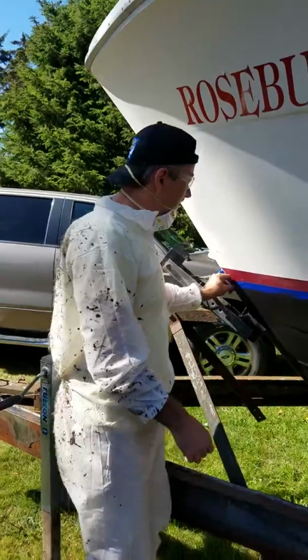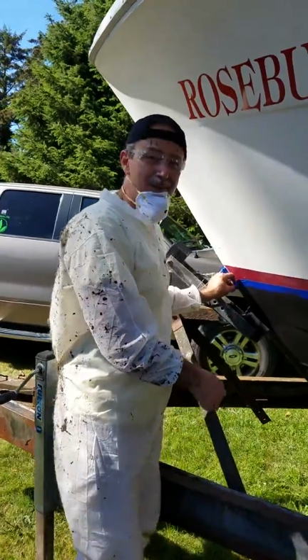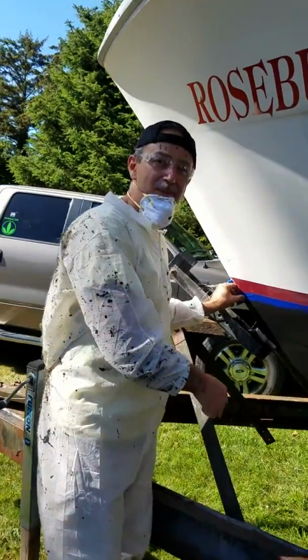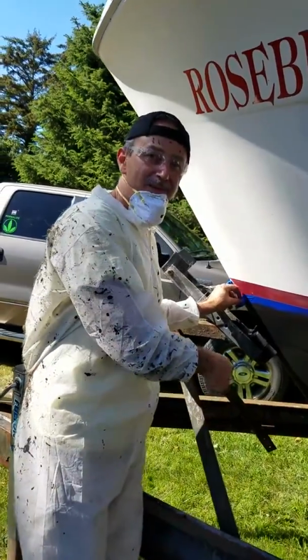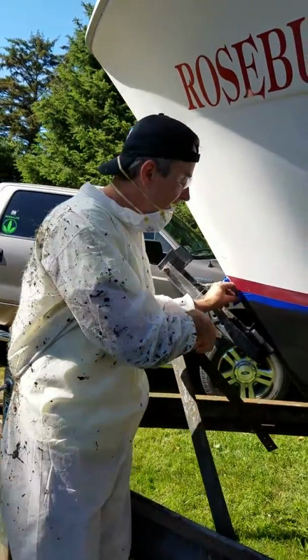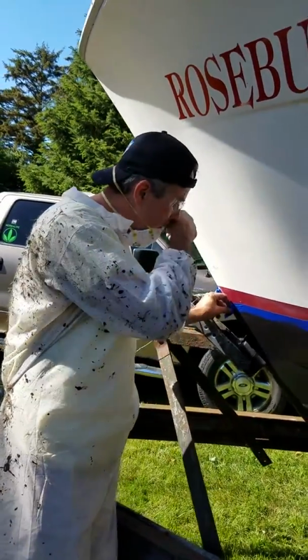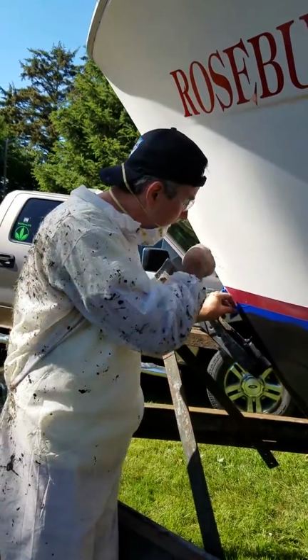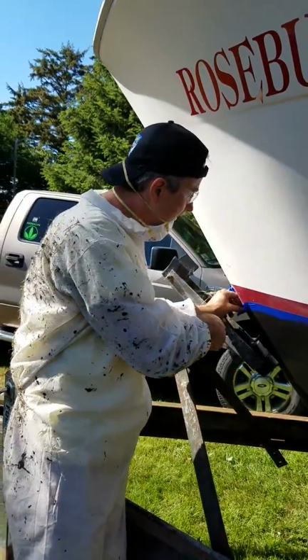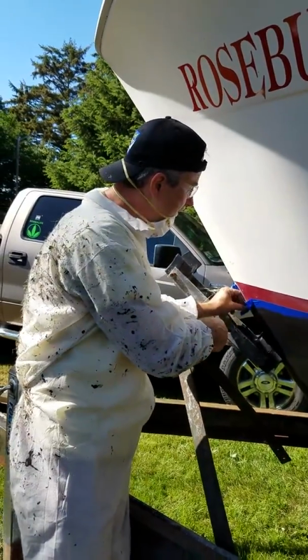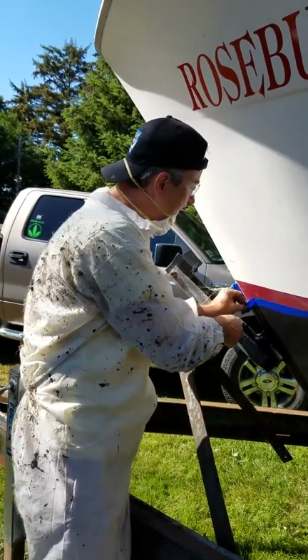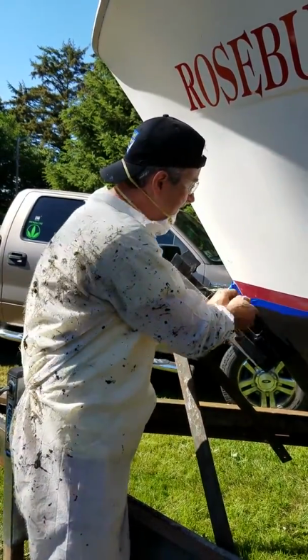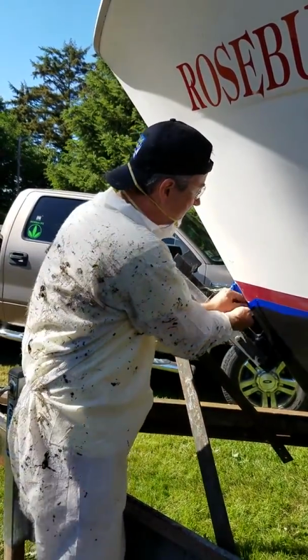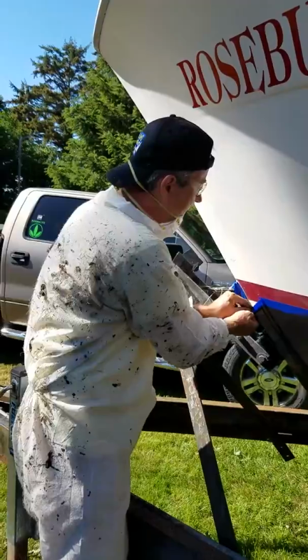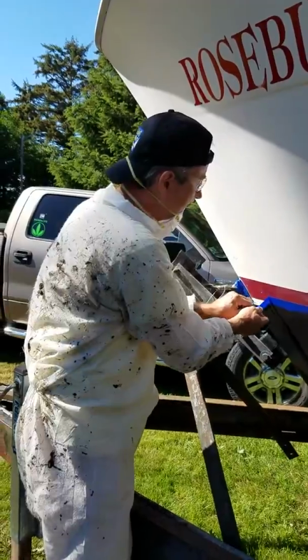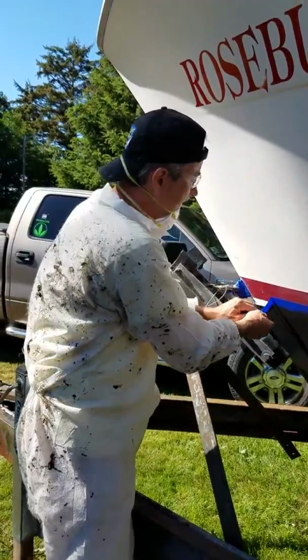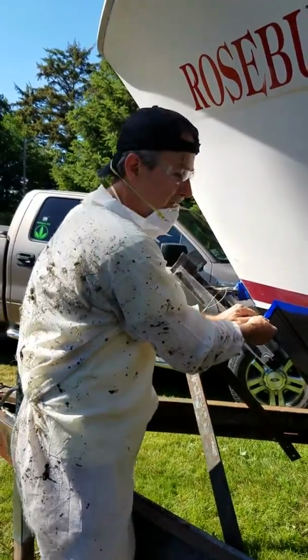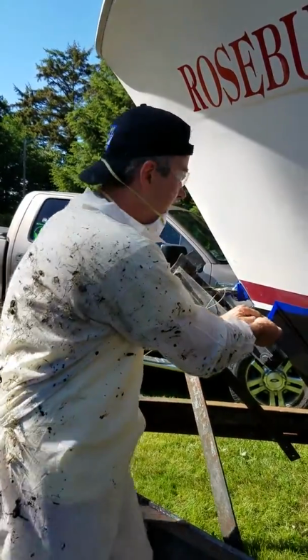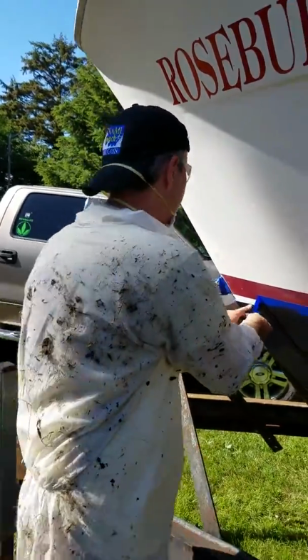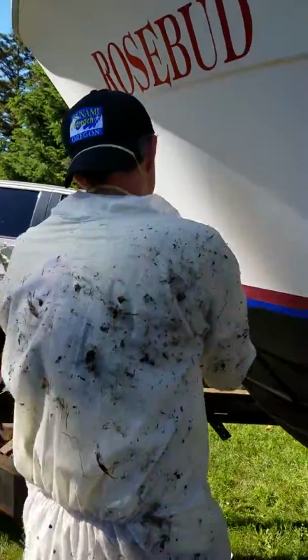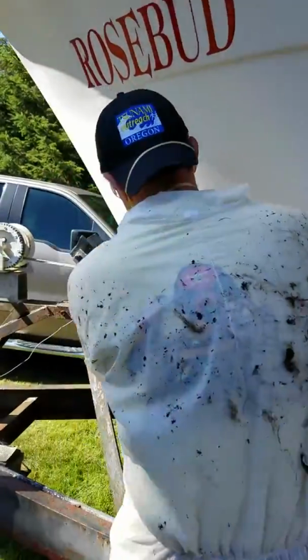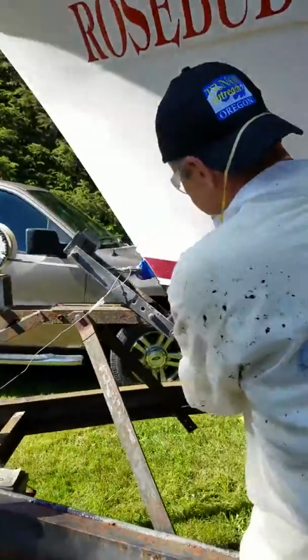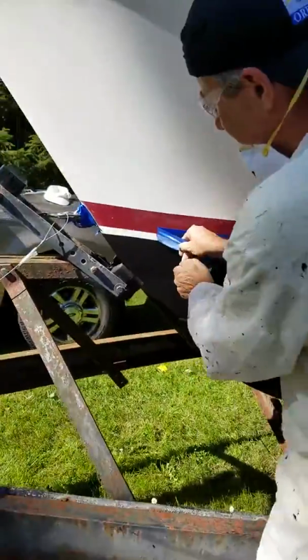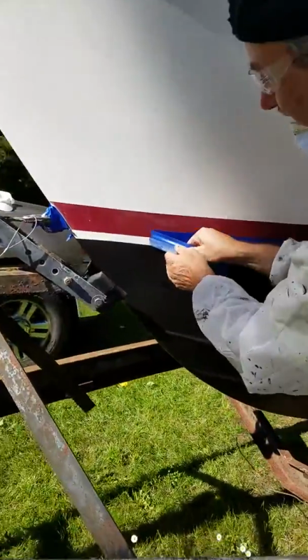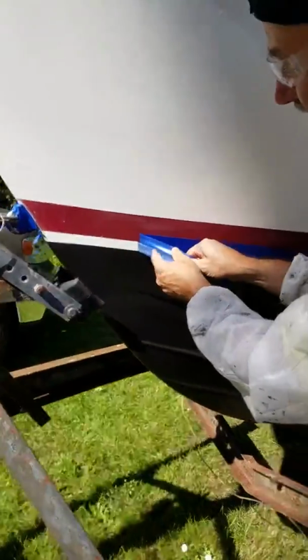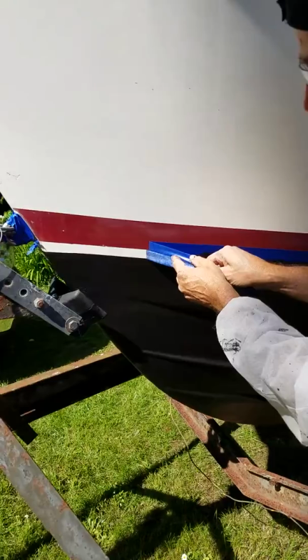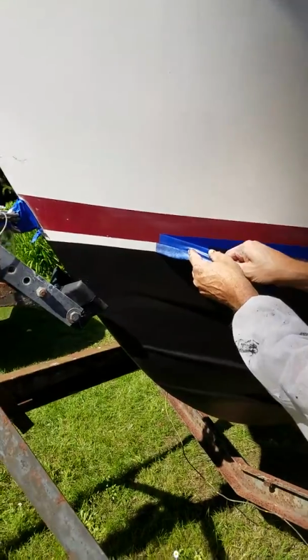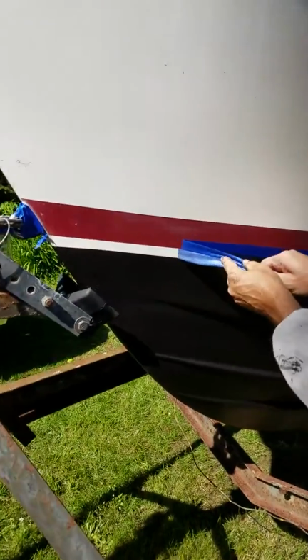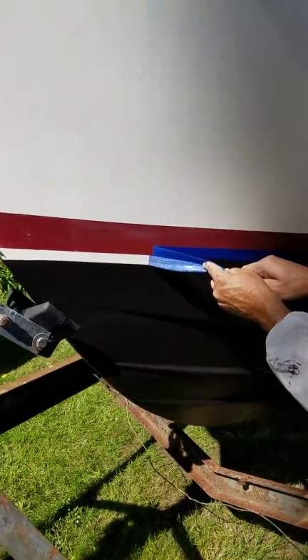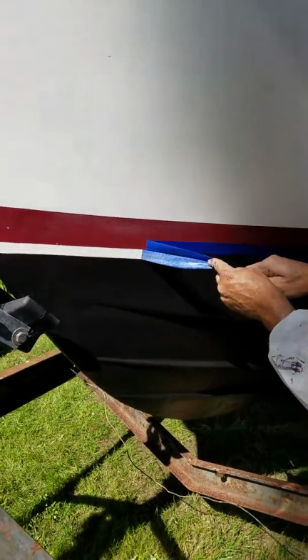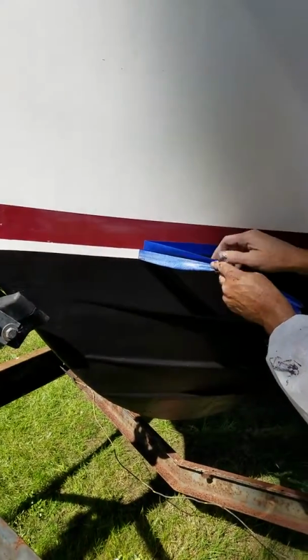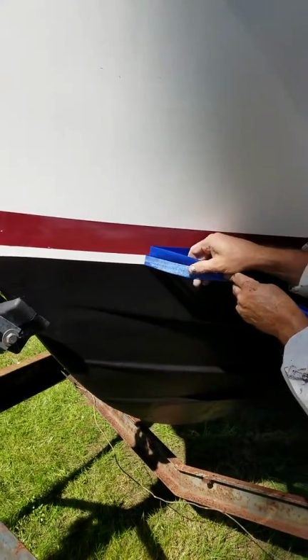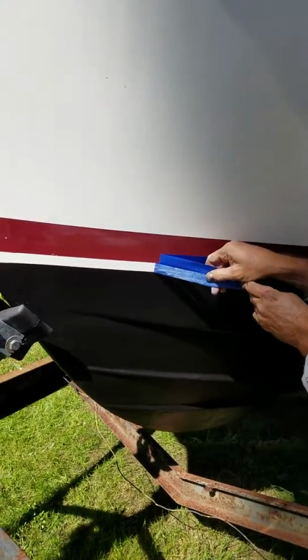Okay, so now we're going to peel off the tape. We're really glad we put this on — makes a nice sharp edge. Look at that, it's coming off and leaving a straight edge for us.